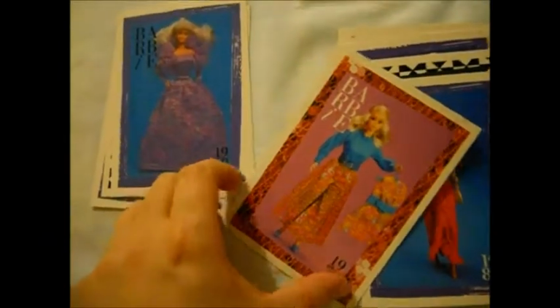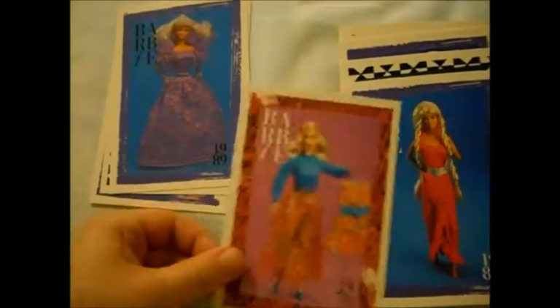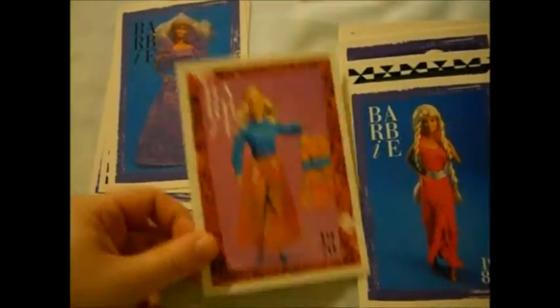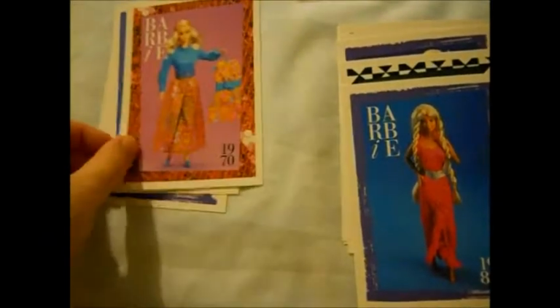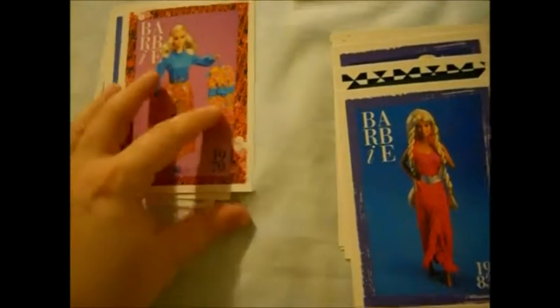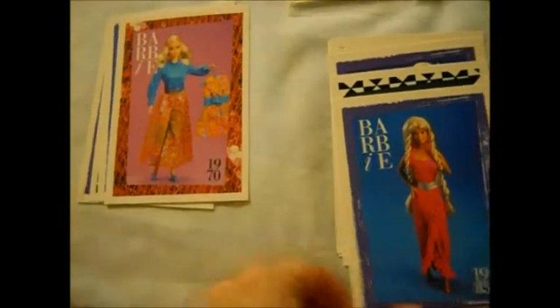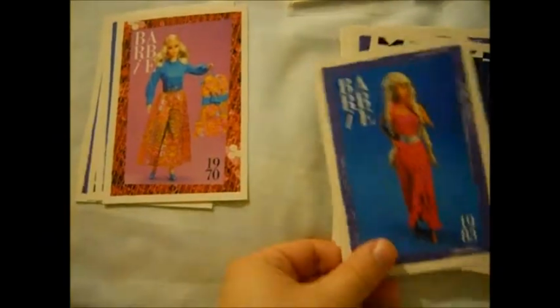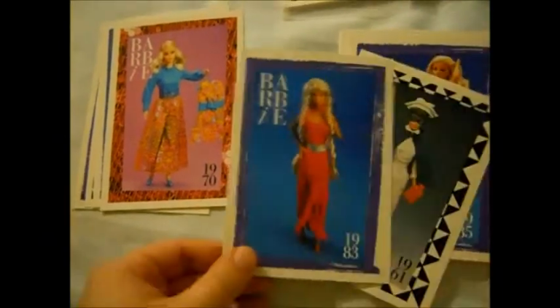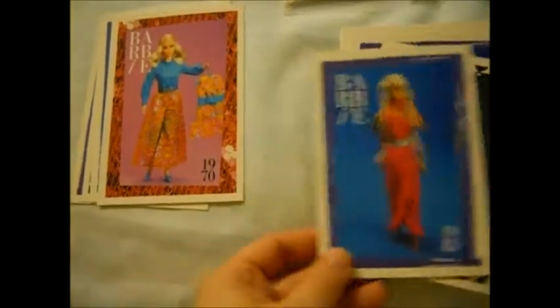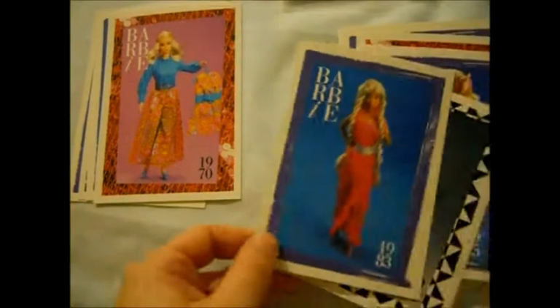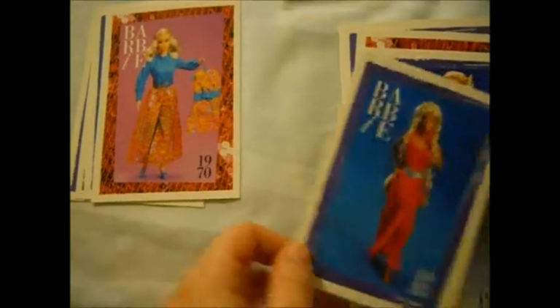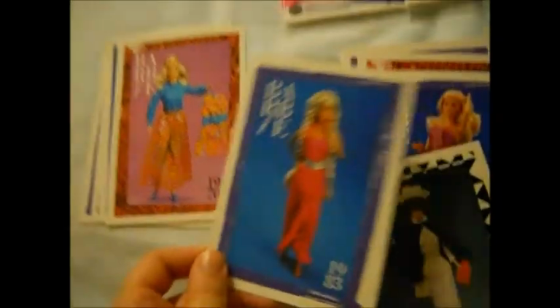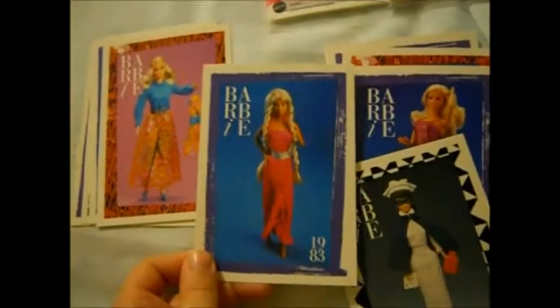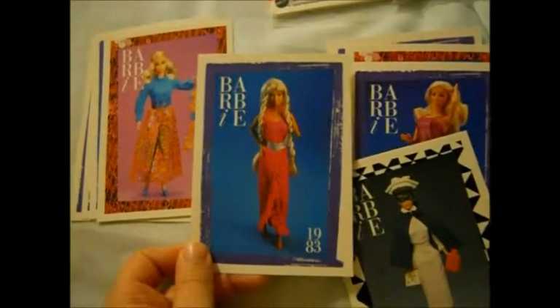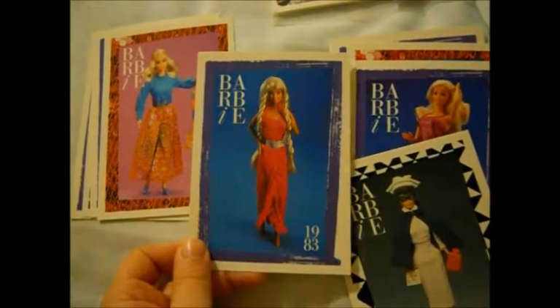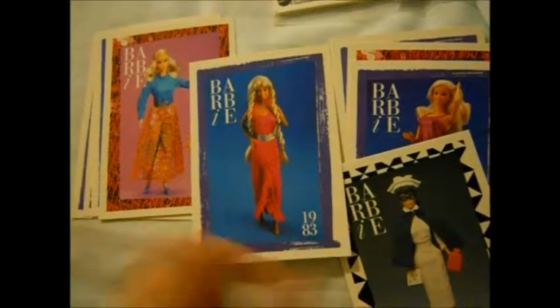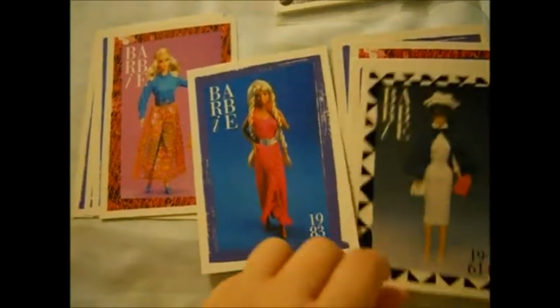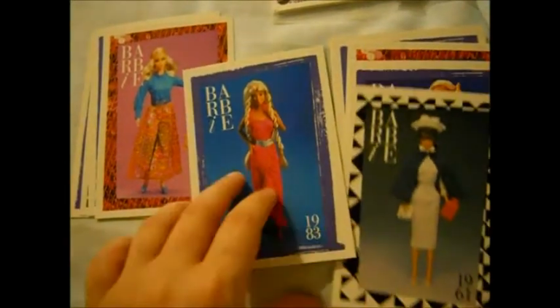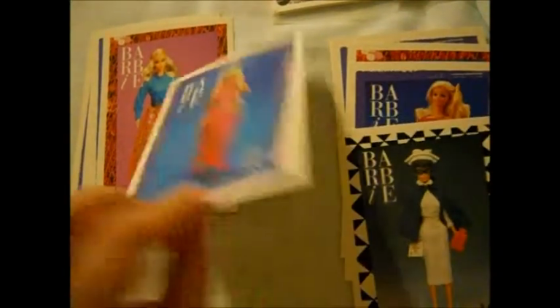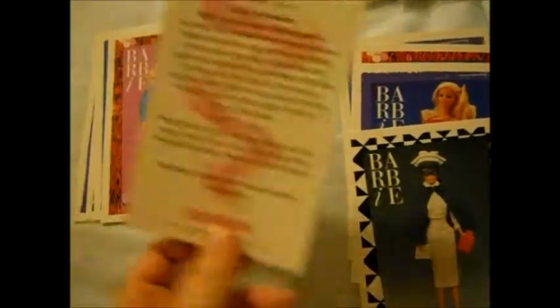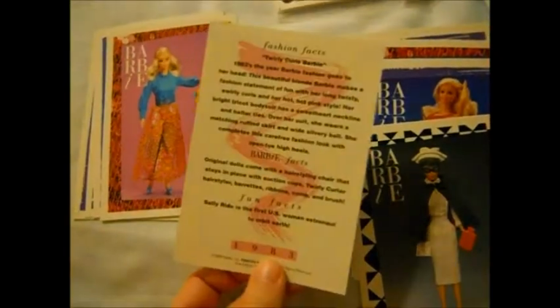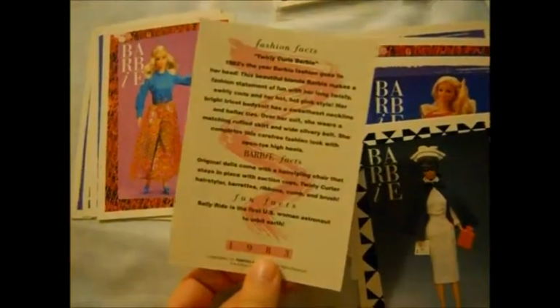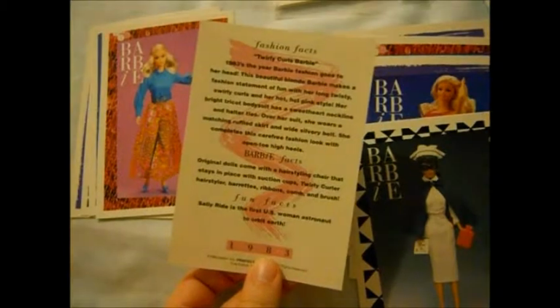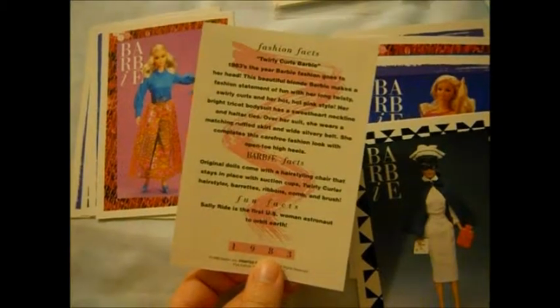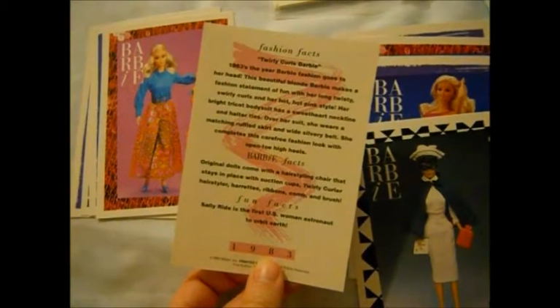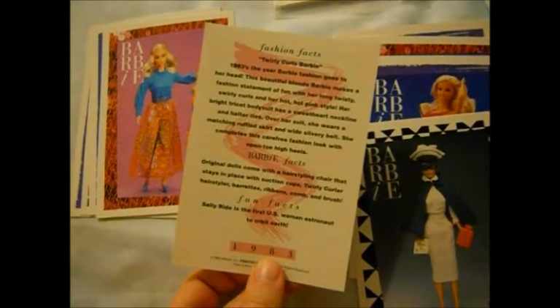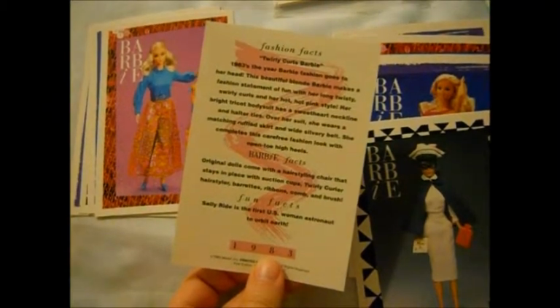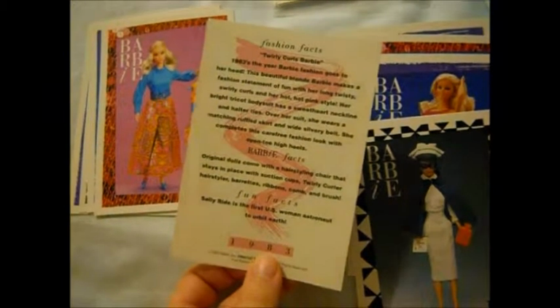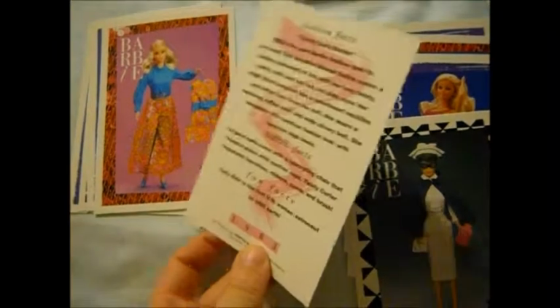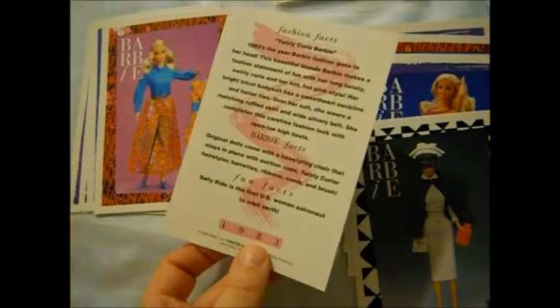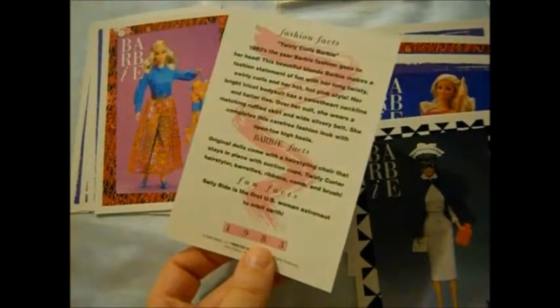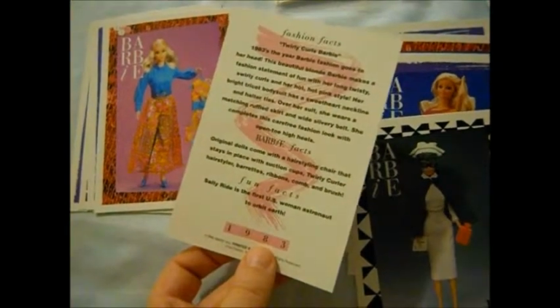Very 70s, very cool. Oh, look at her hair! I love her hairstyle — that's so cute. This is Twirly Curls Barbie. That hairstyle is so cute — yes, that's adorable.